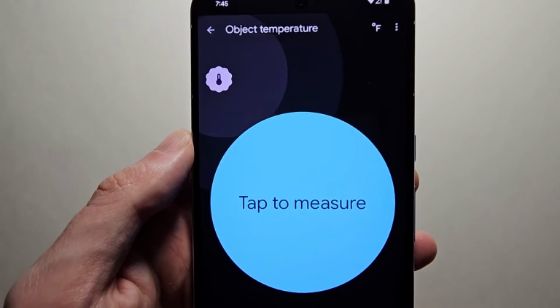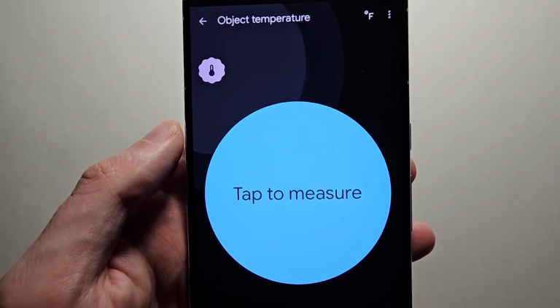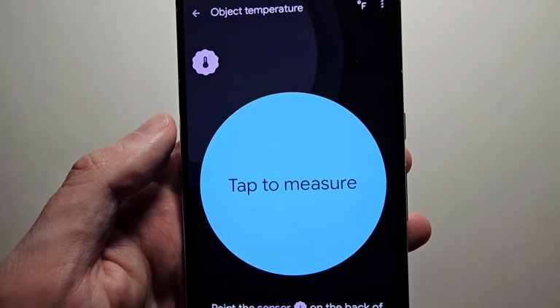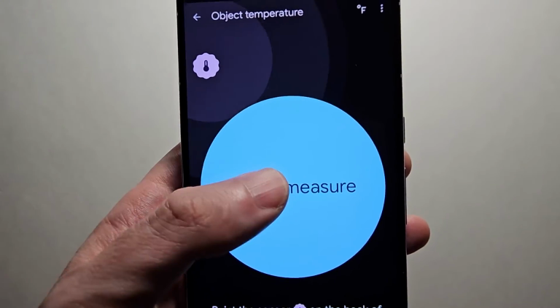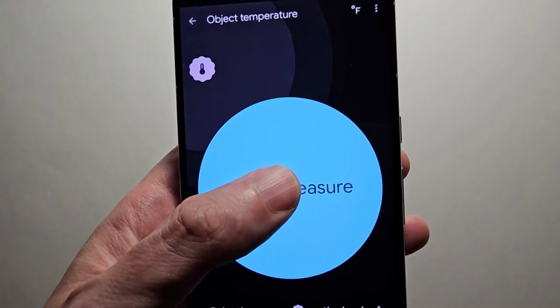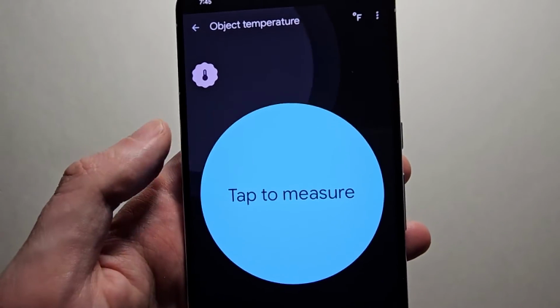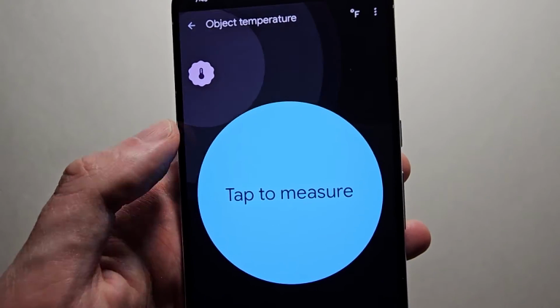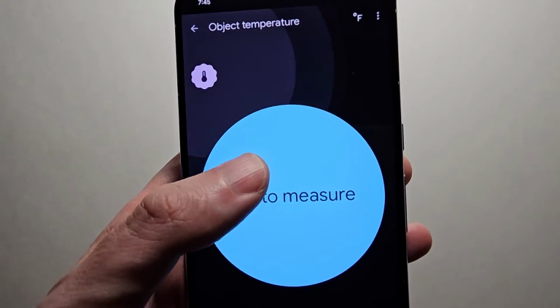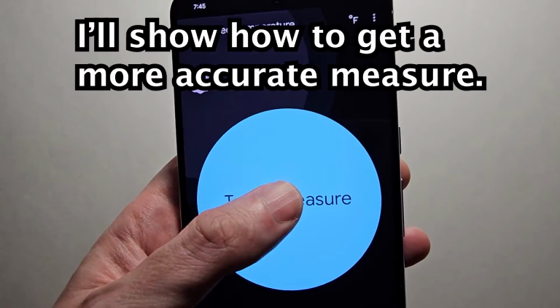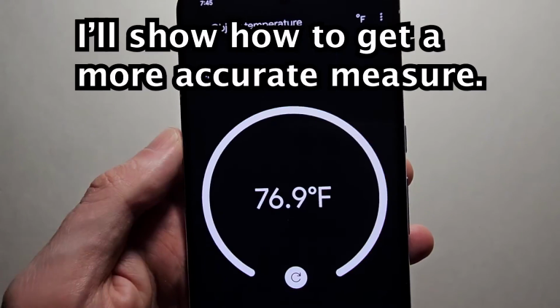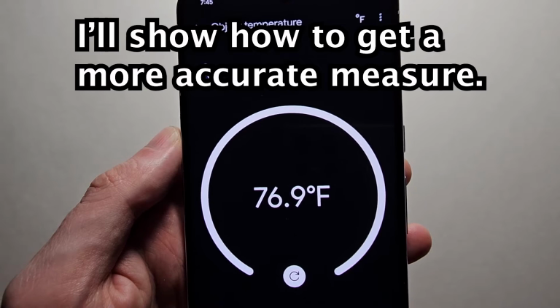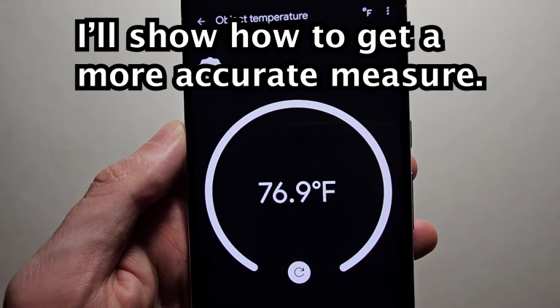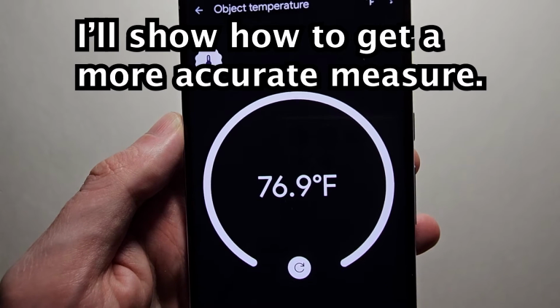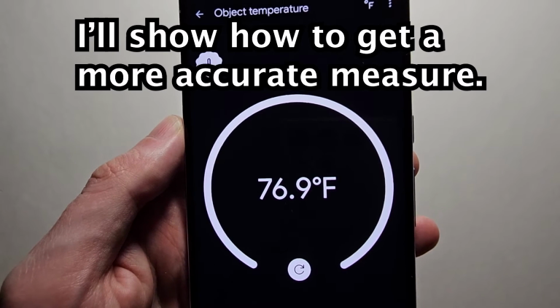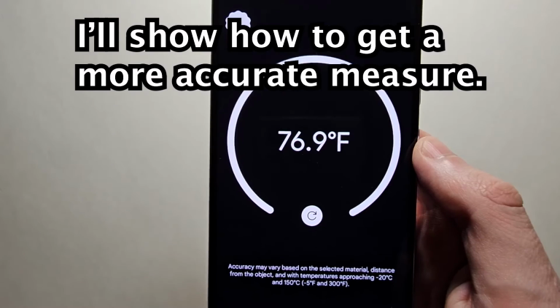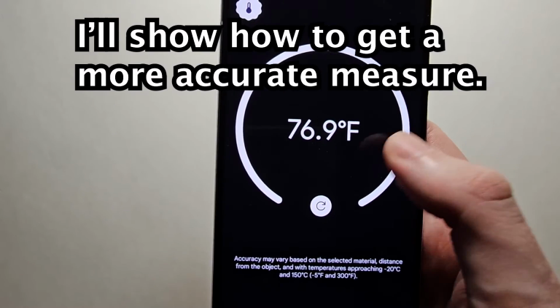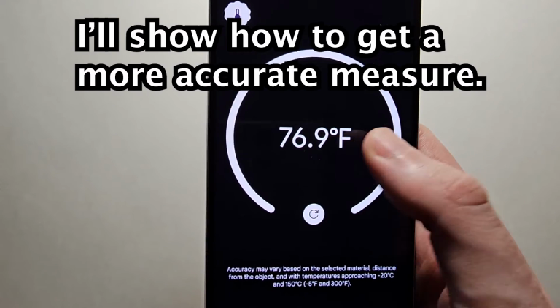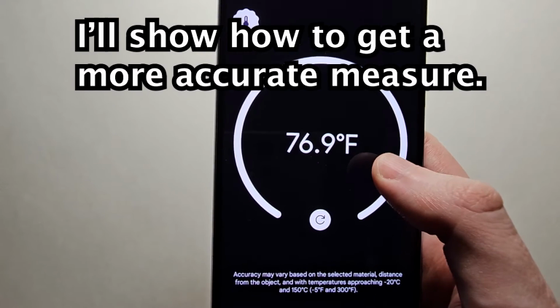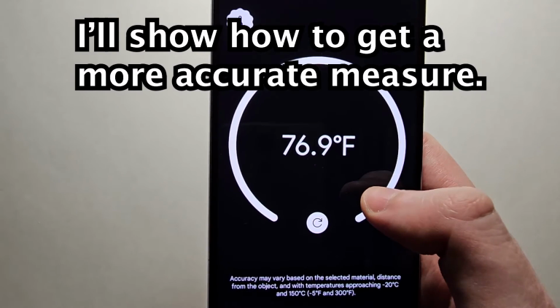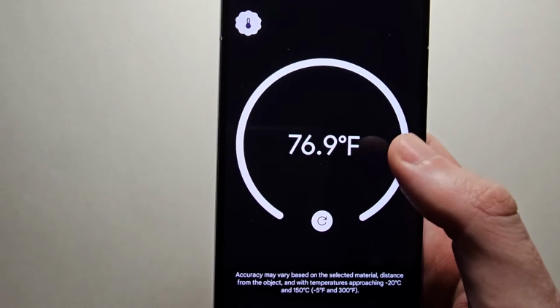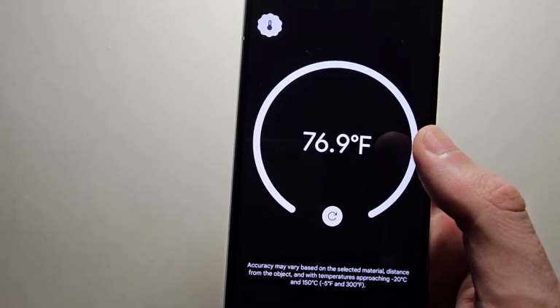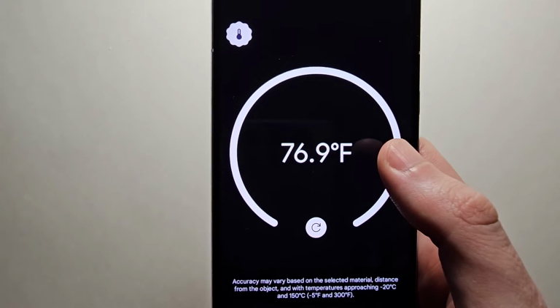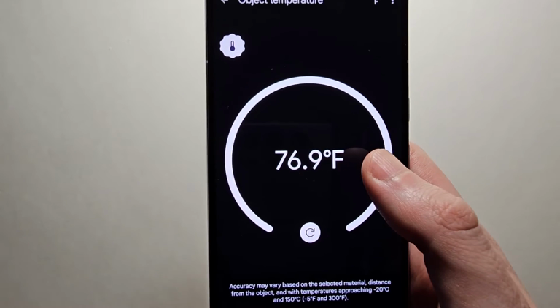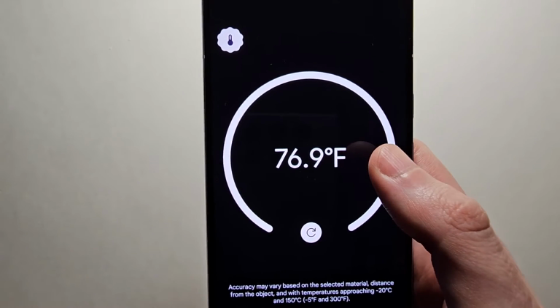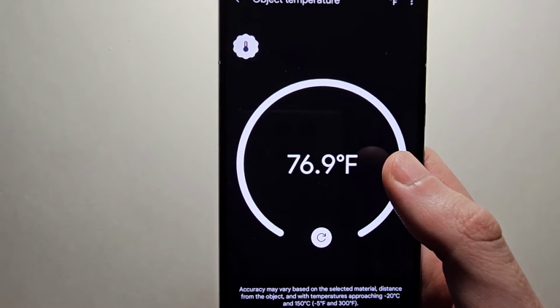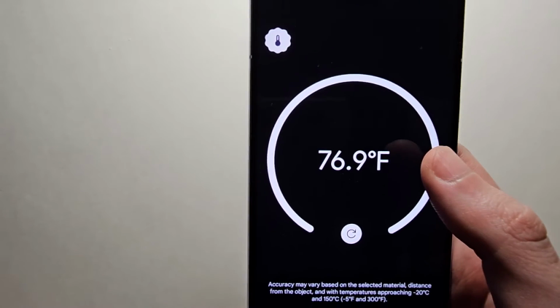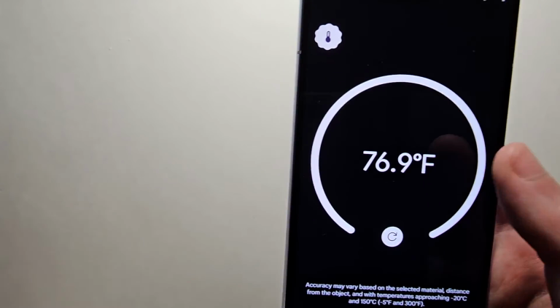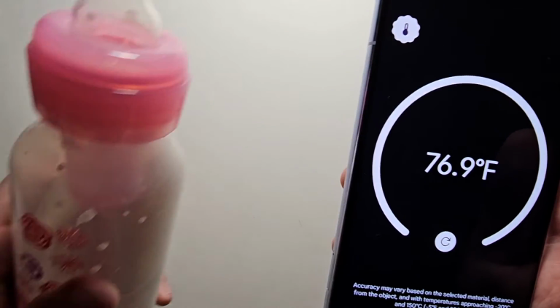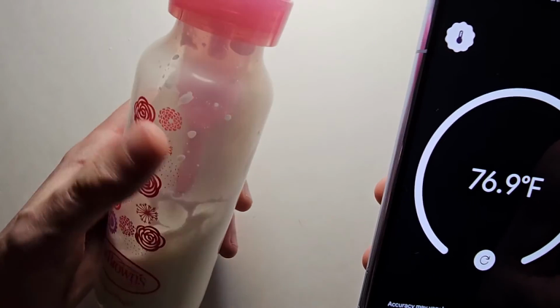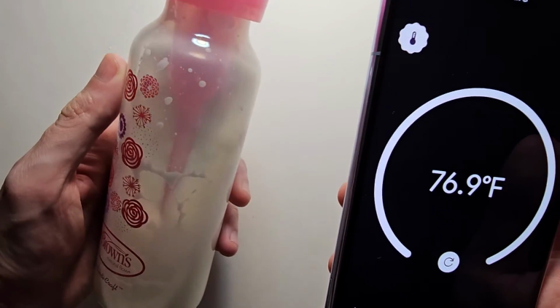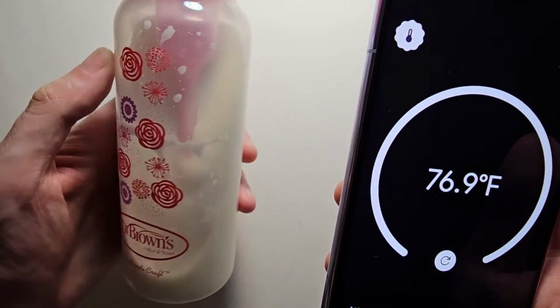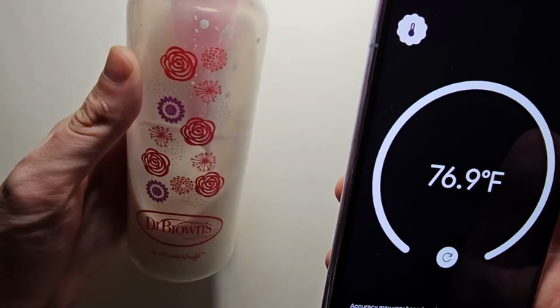Now I see the option here for Tap to Measure, so it makes sense for the room temperature. Just for example, measure a baby bottle.